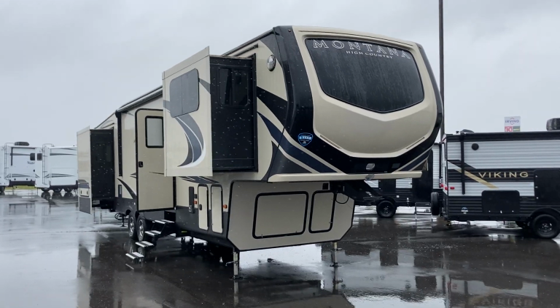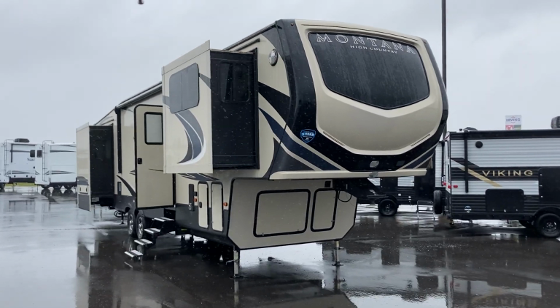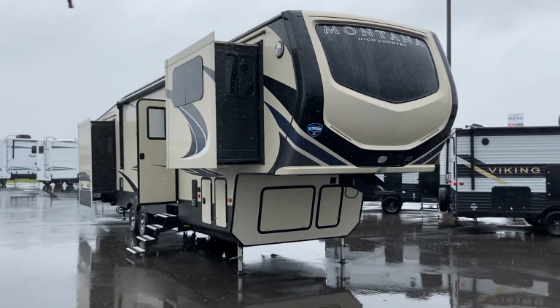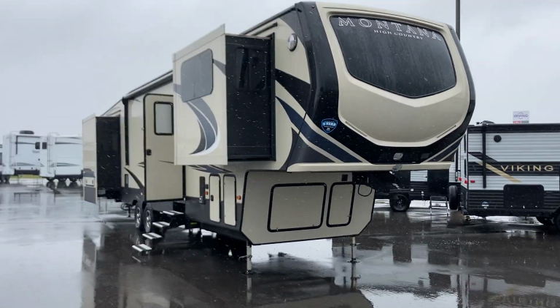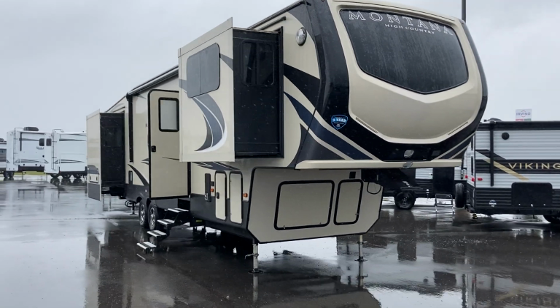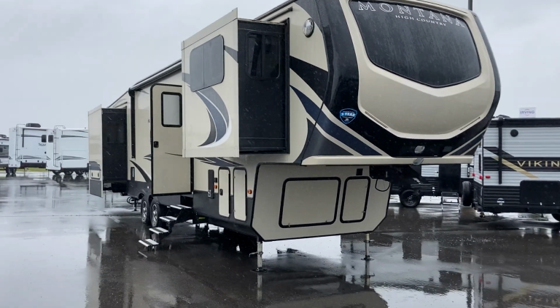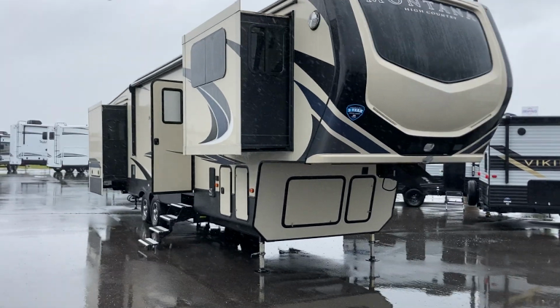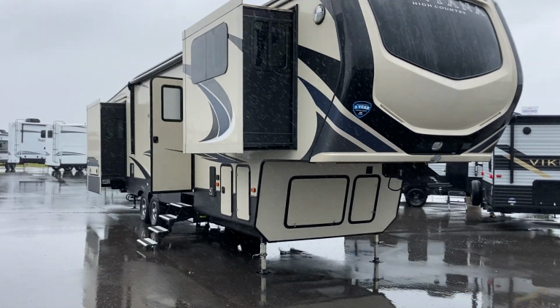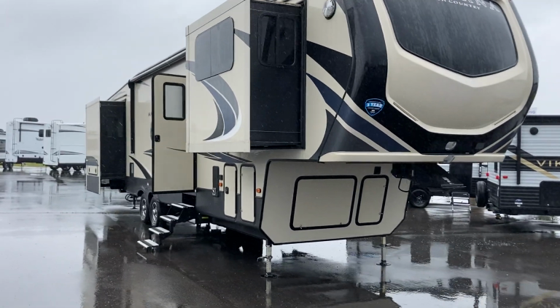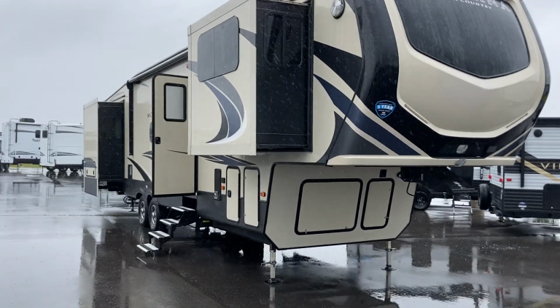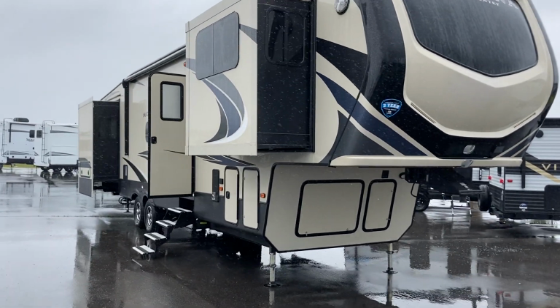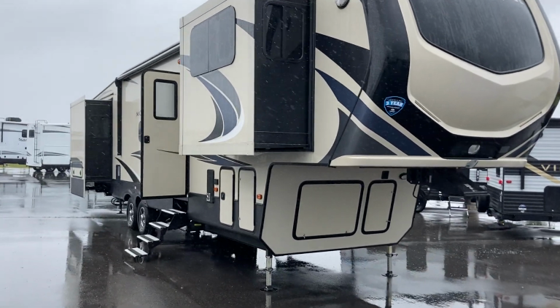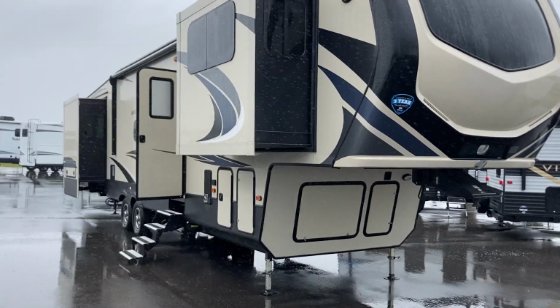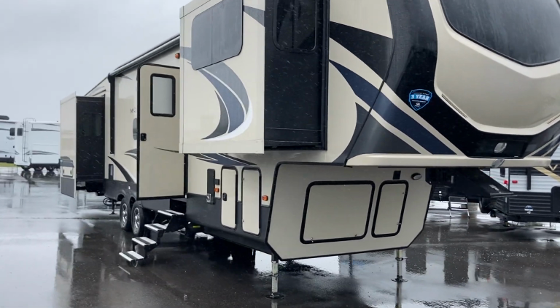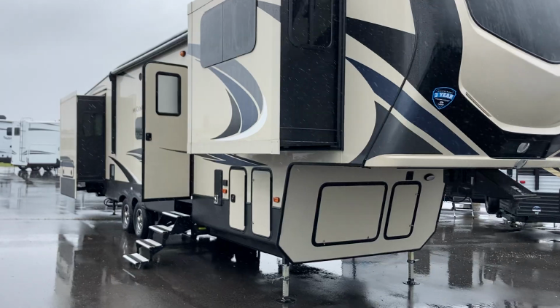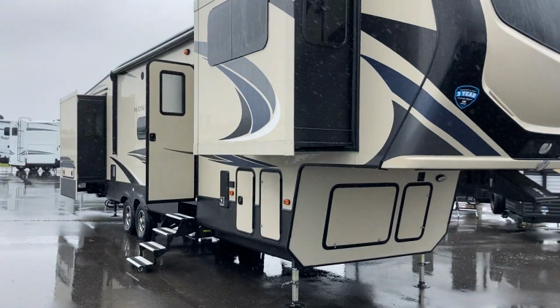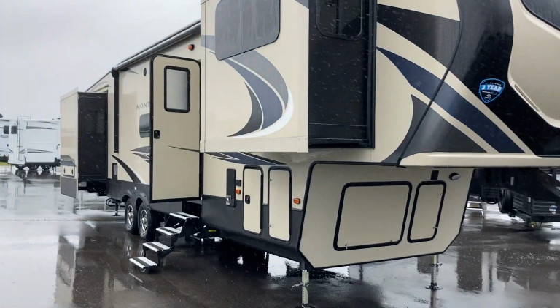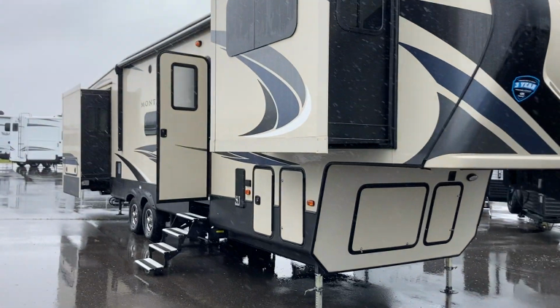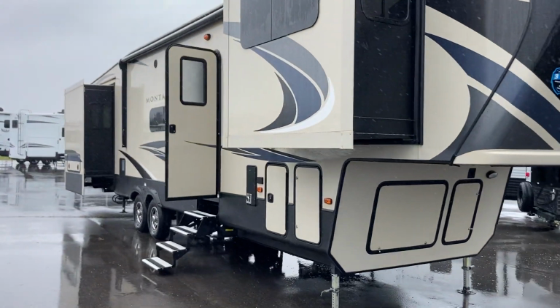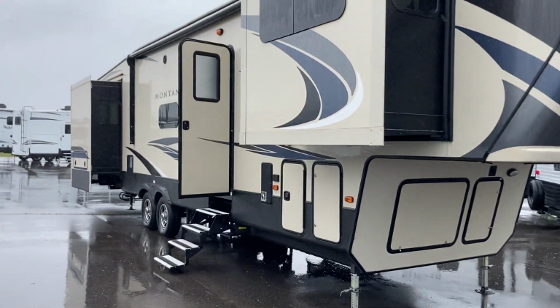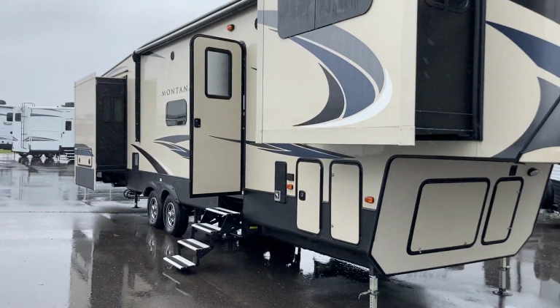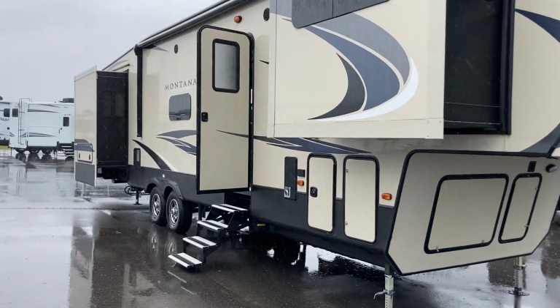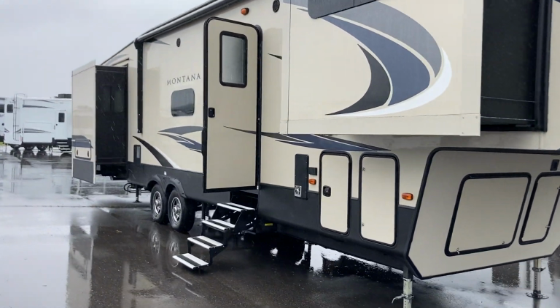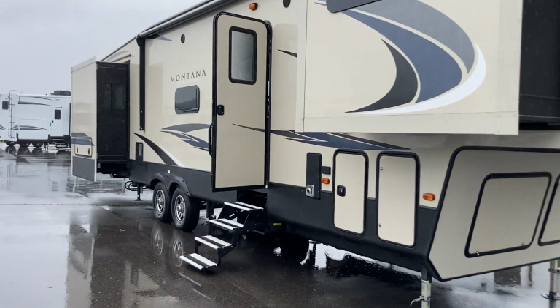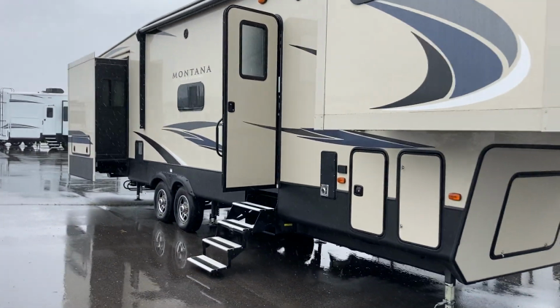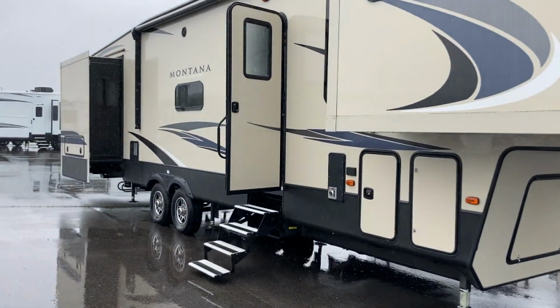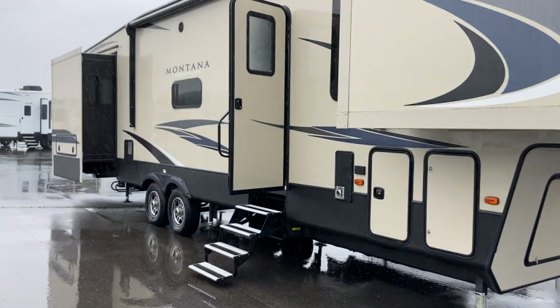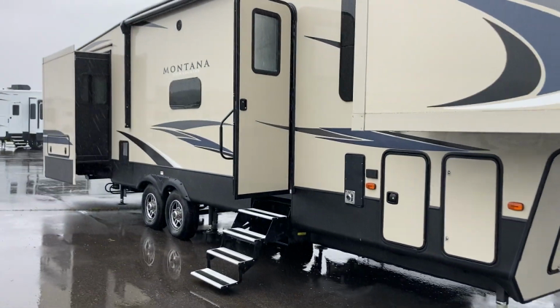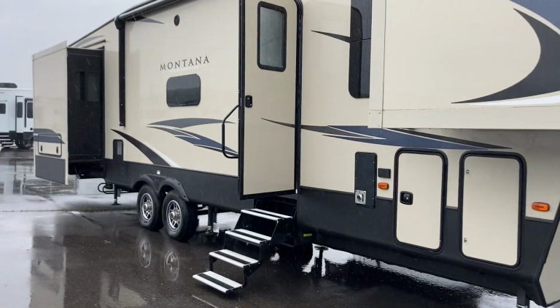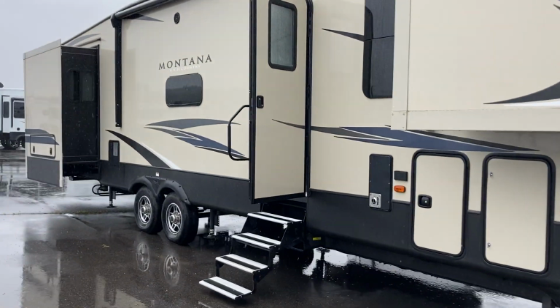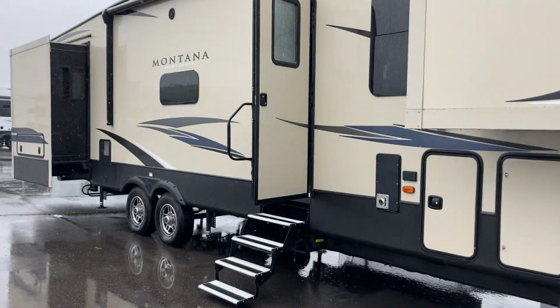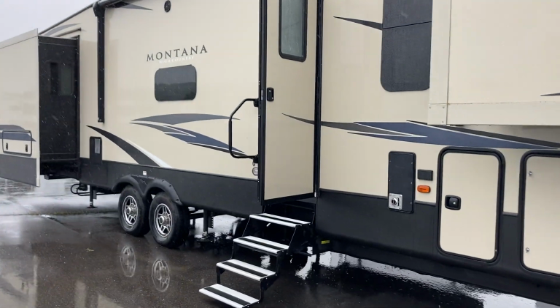Hi folks, Jason here at Leisure Time Sales. It's a rainy day here on the lot in Quispamsis, but that's okay because we've got a nice new trade we're really excited about and we want to get it out to you as soon as we can.